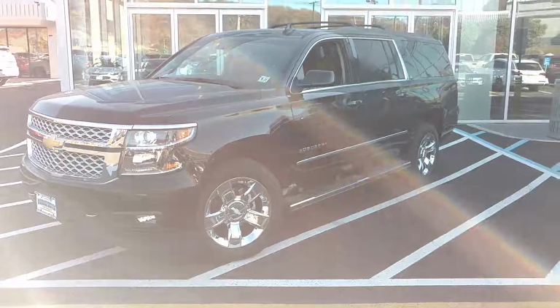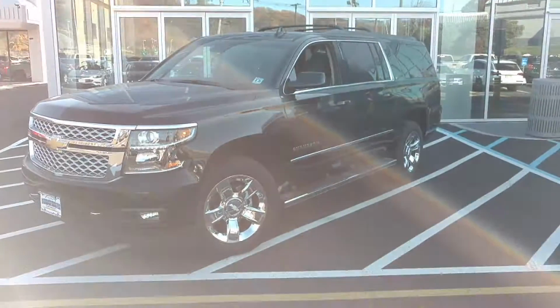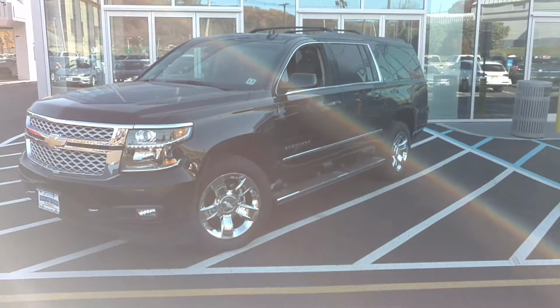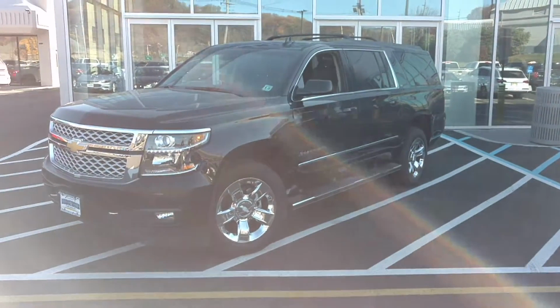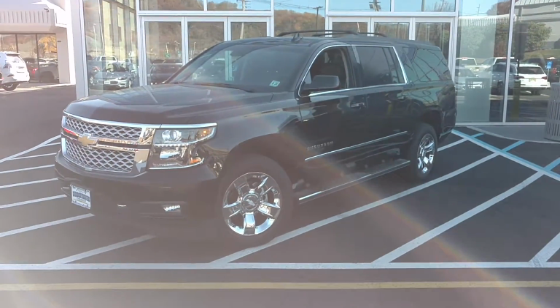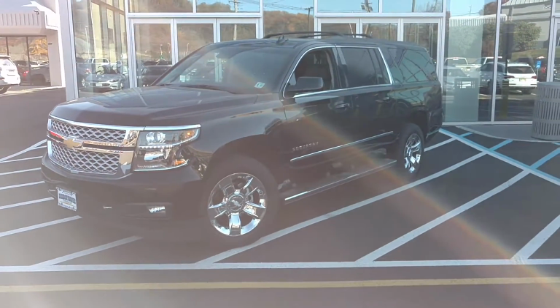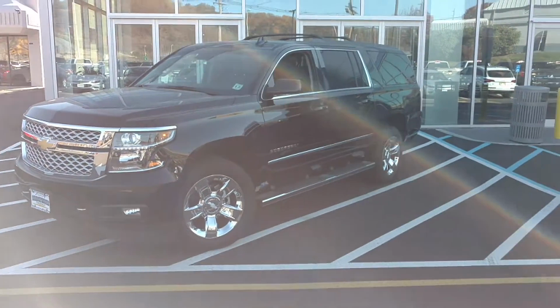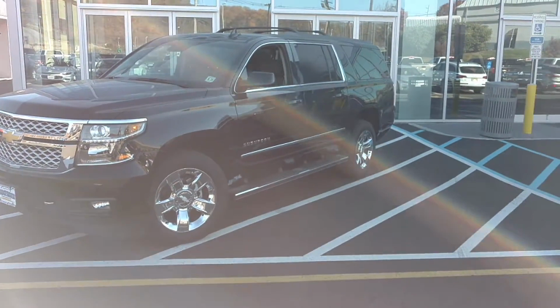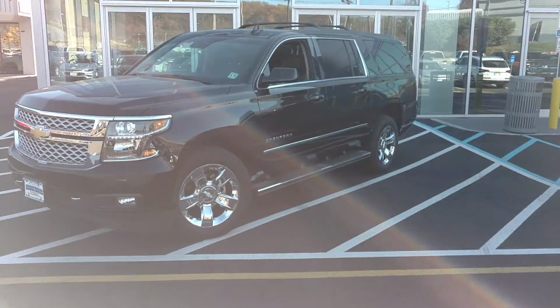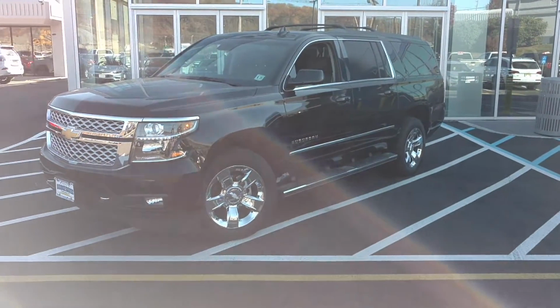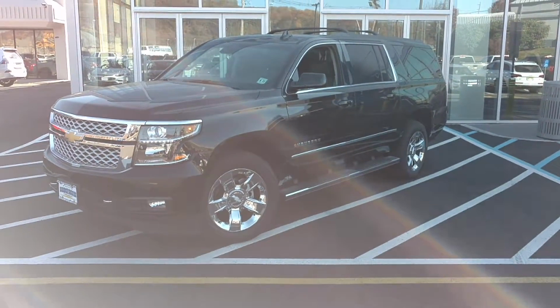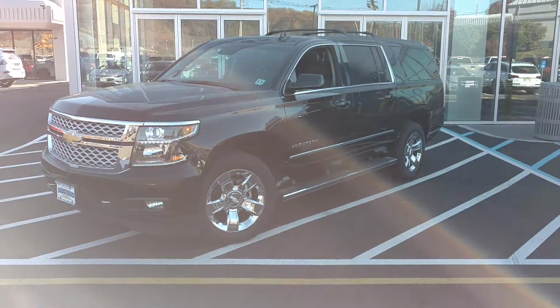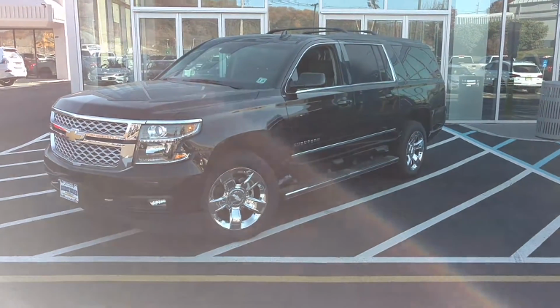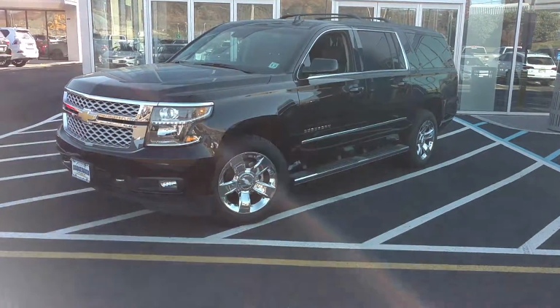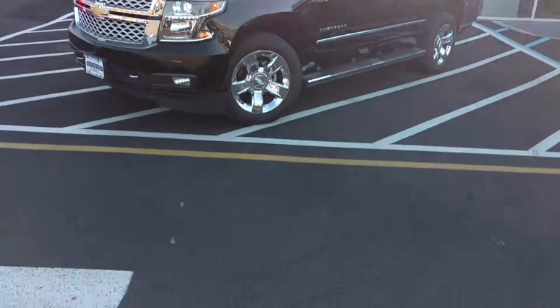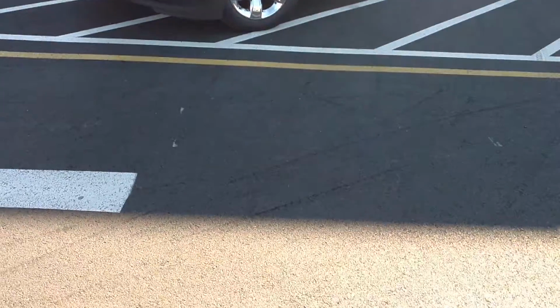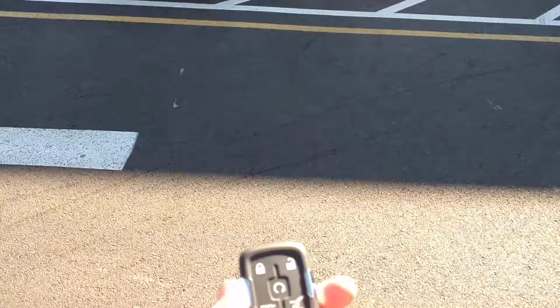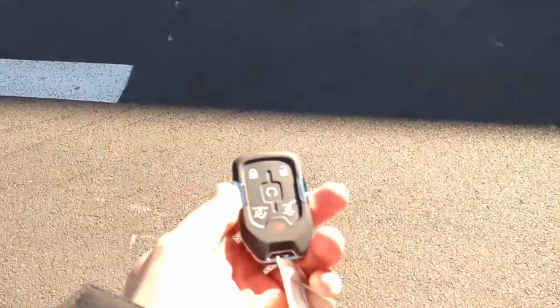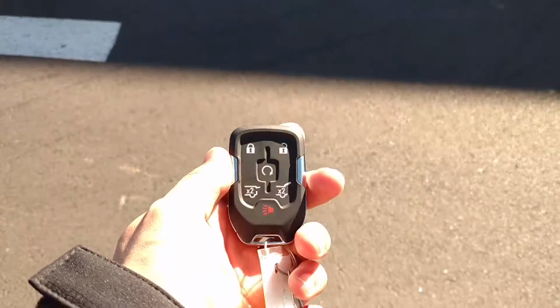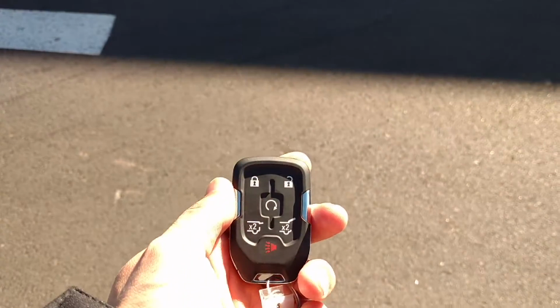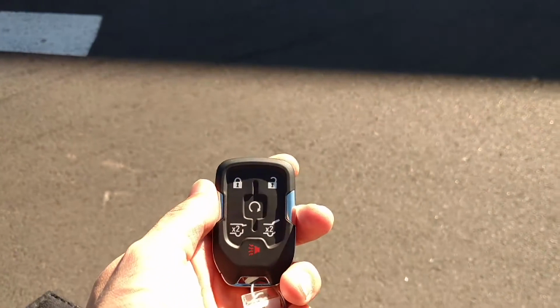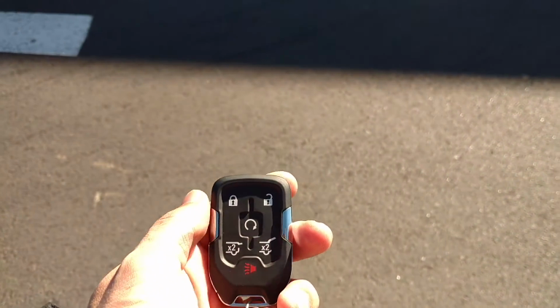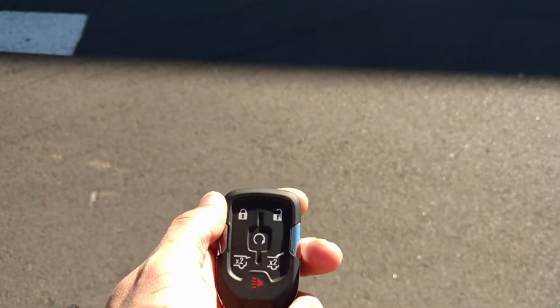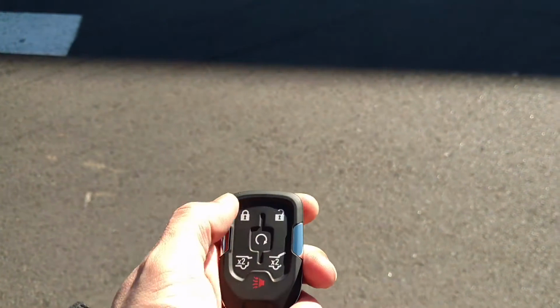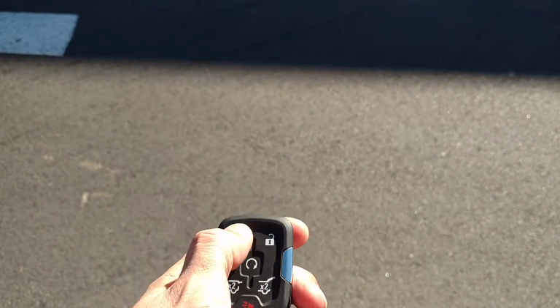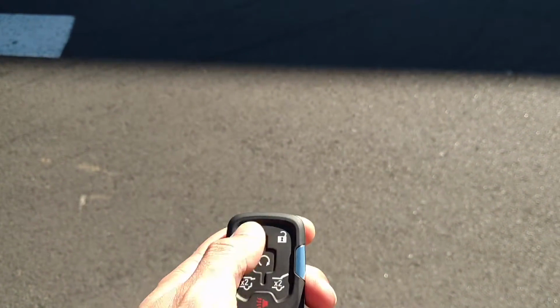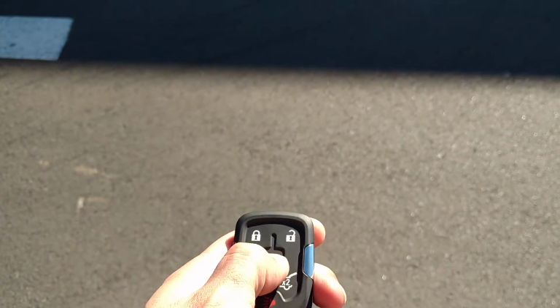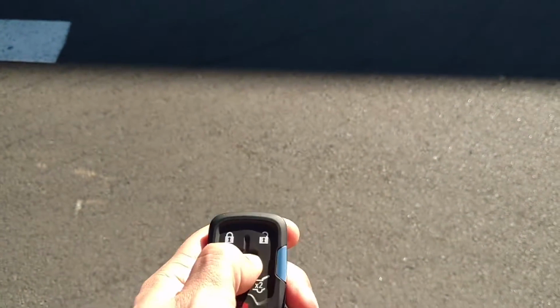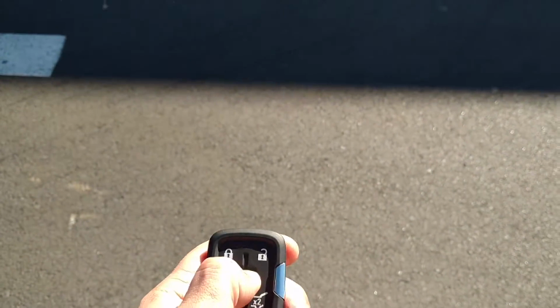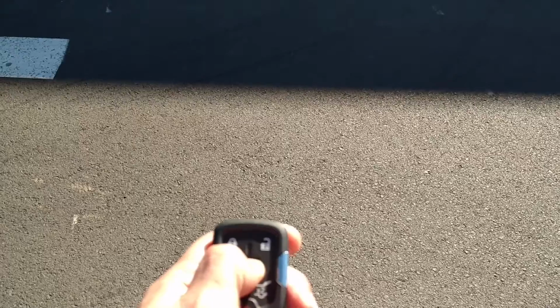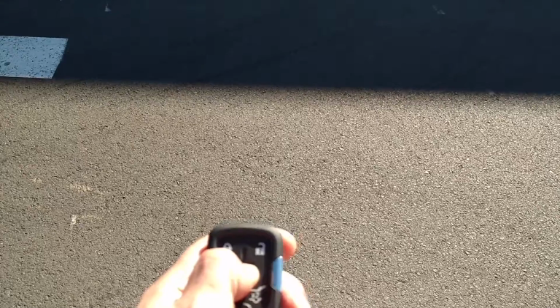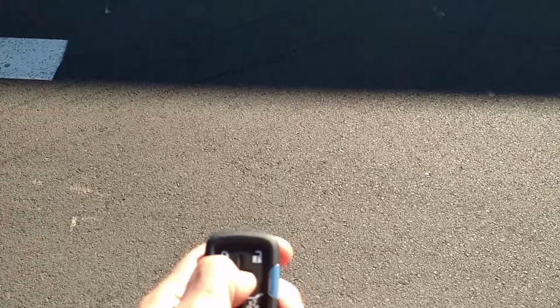So this particular Suburban here, it's got 3,067 miles on it. I'll show you a little bit about it. First, here's your remote. I'm going to do a little remote start action here.